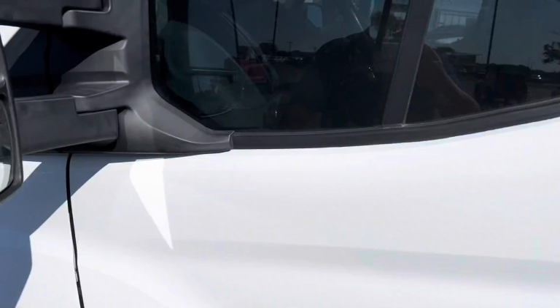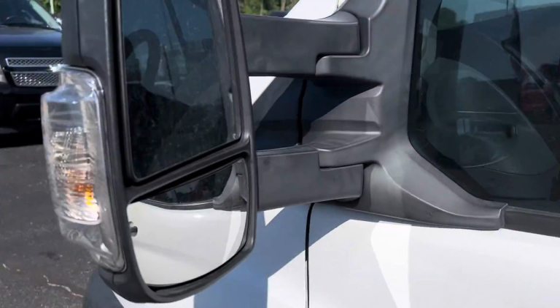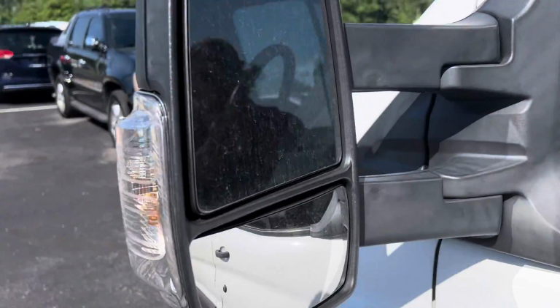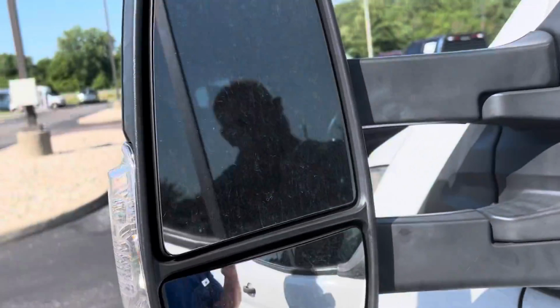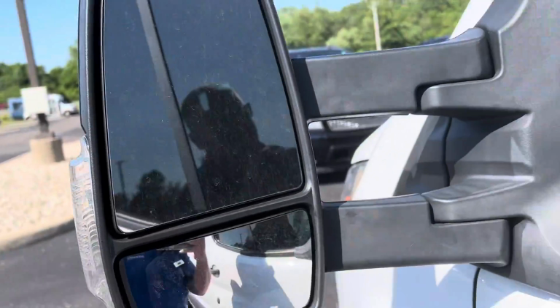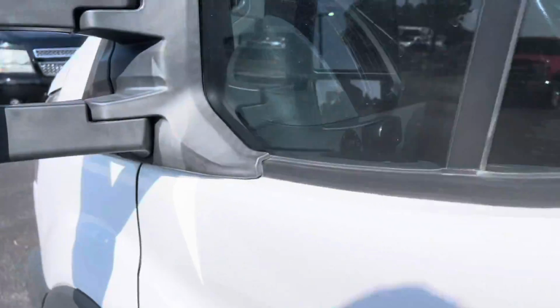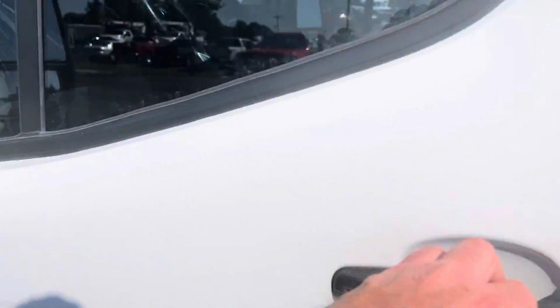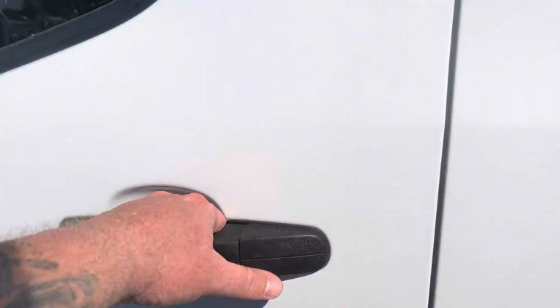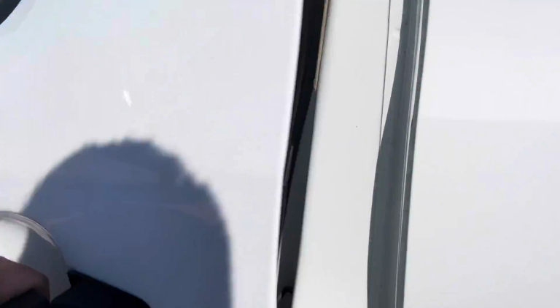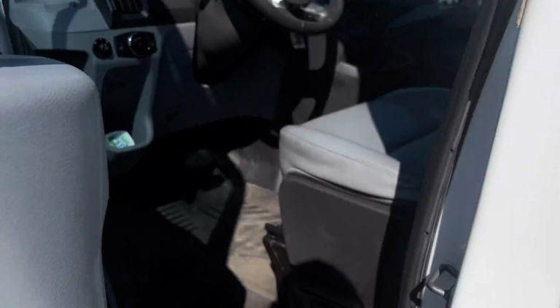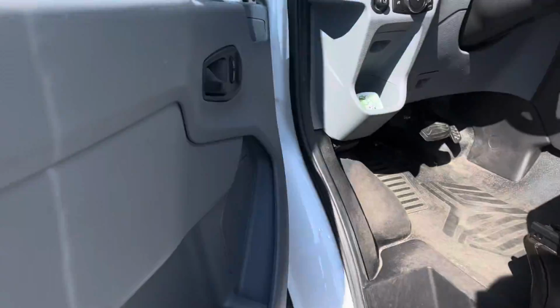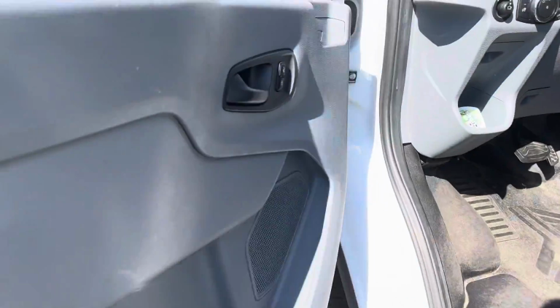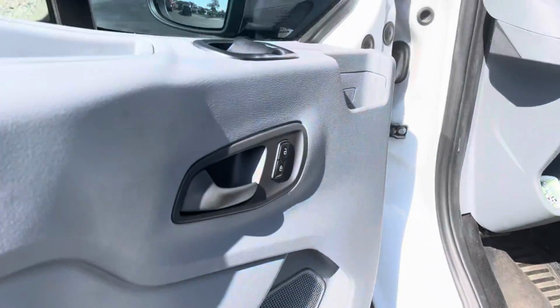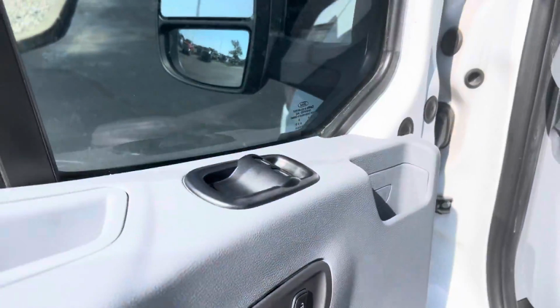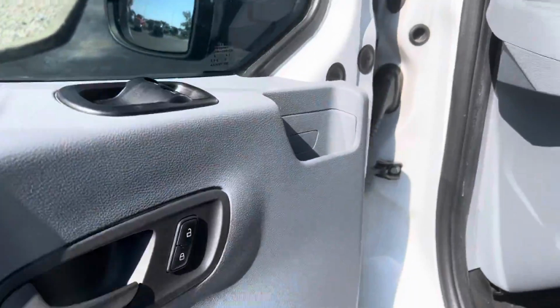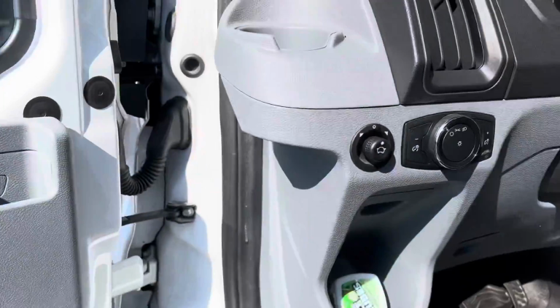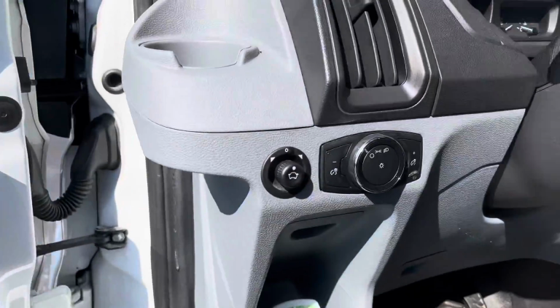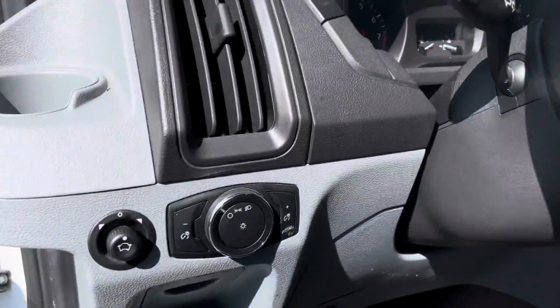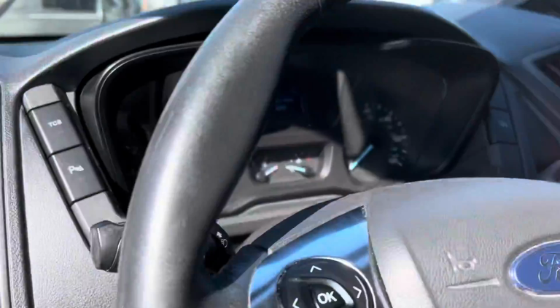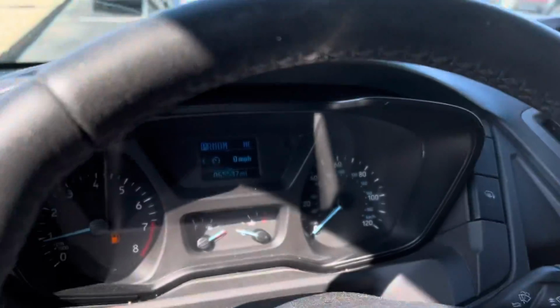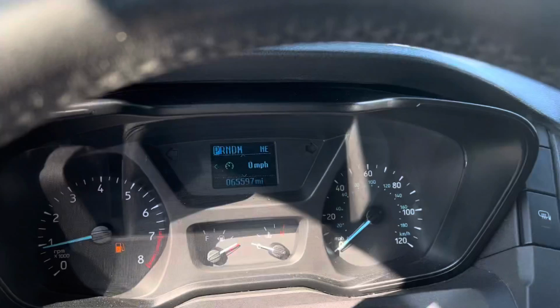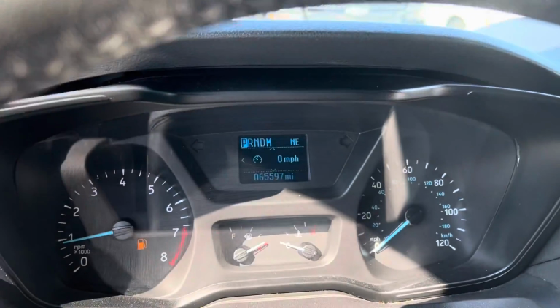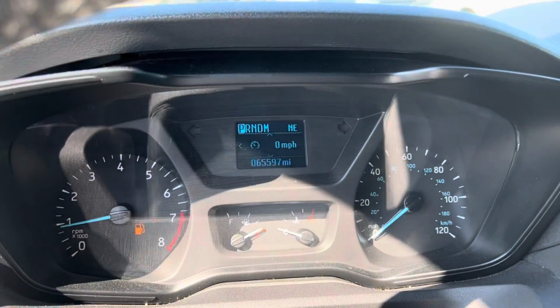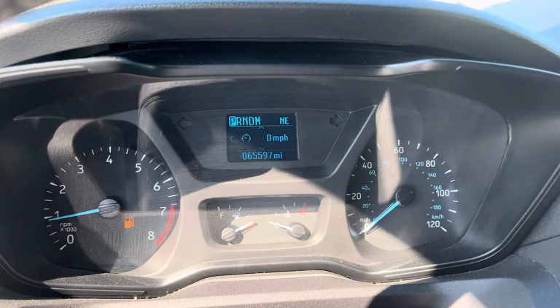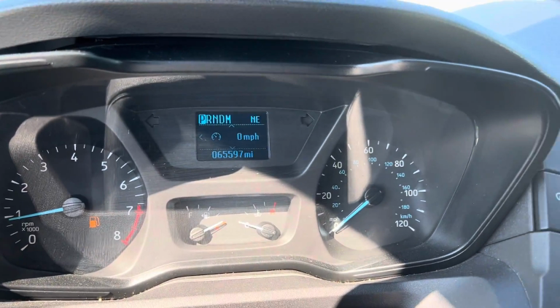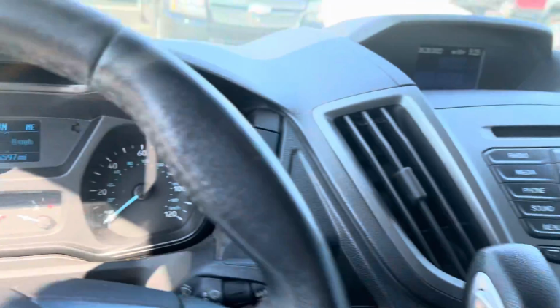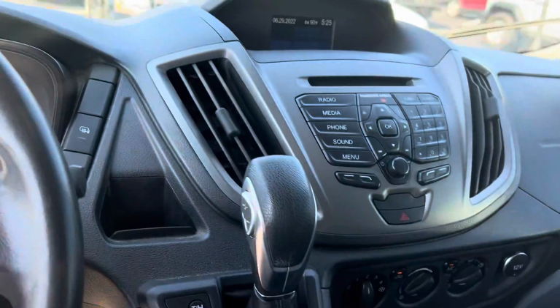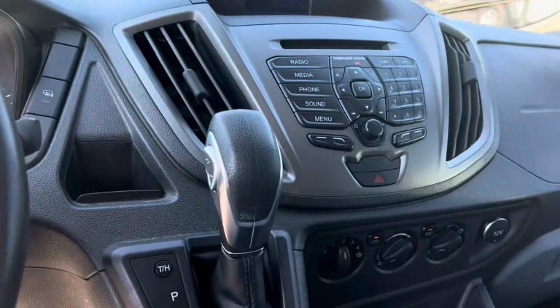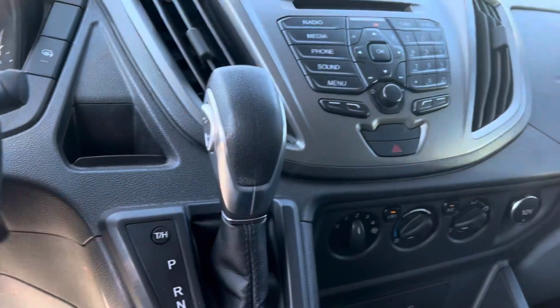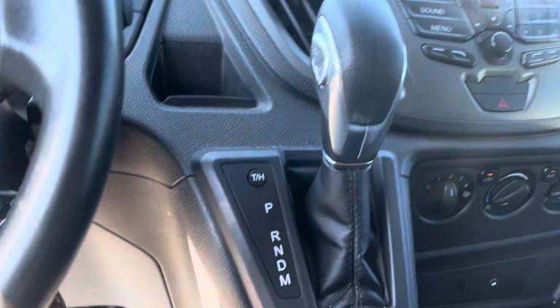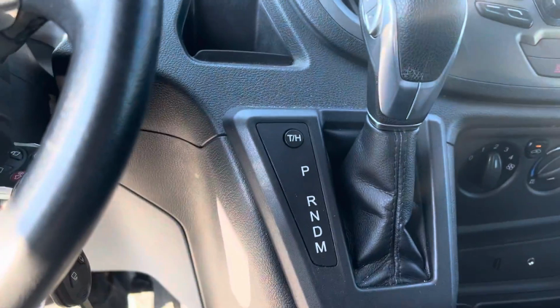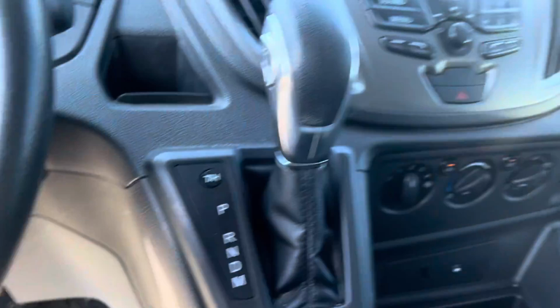It's got the tow haul mirrors, power heated. 65,597 miles. It has a tow haul button.